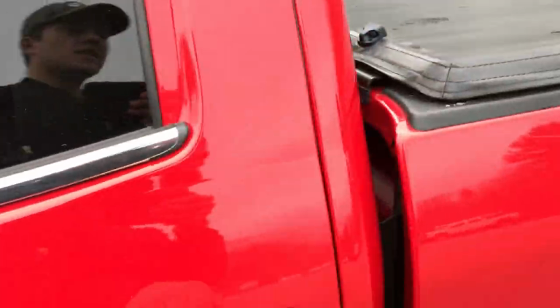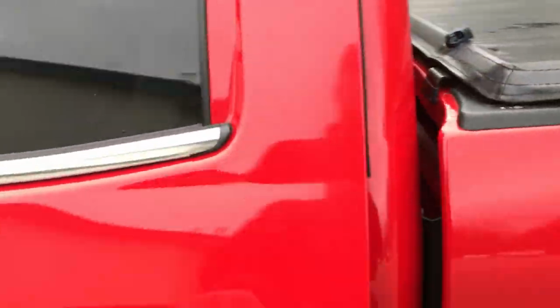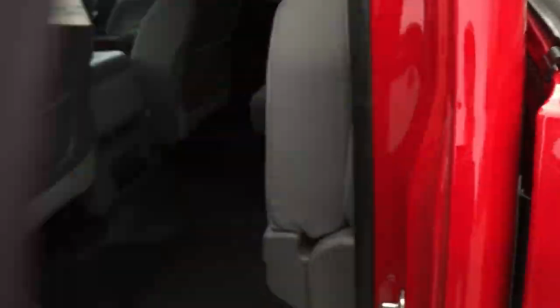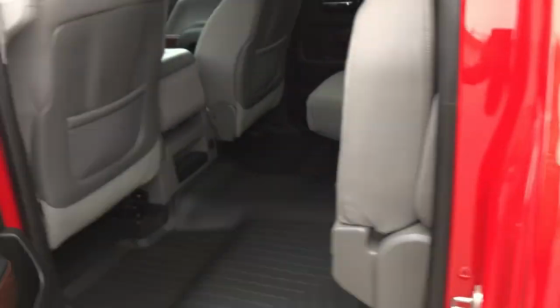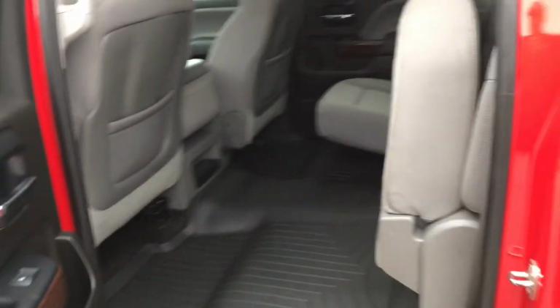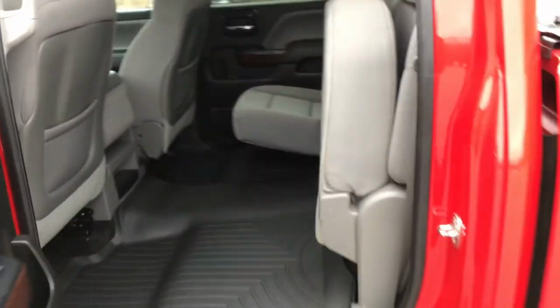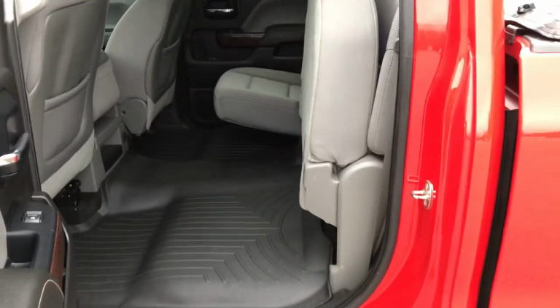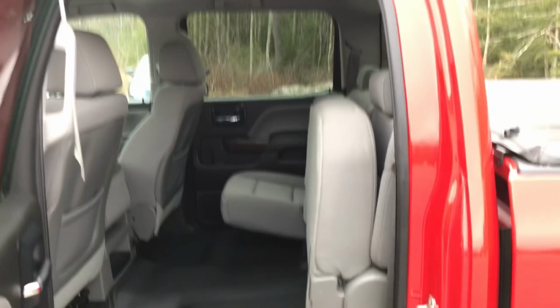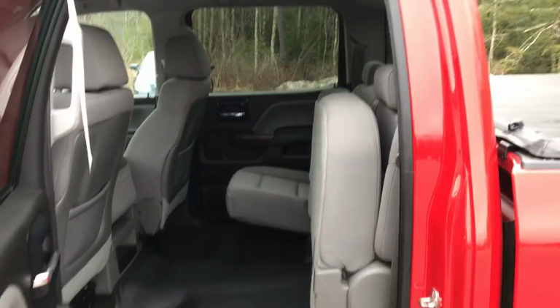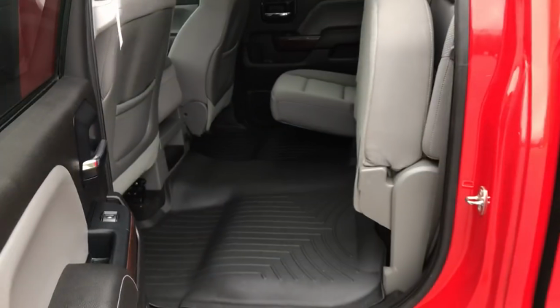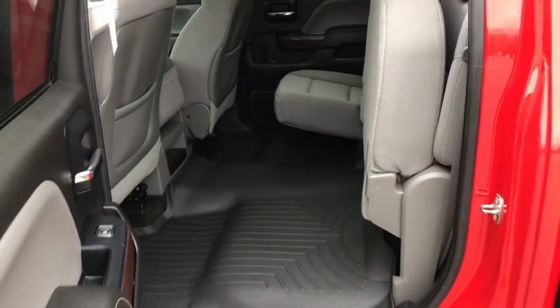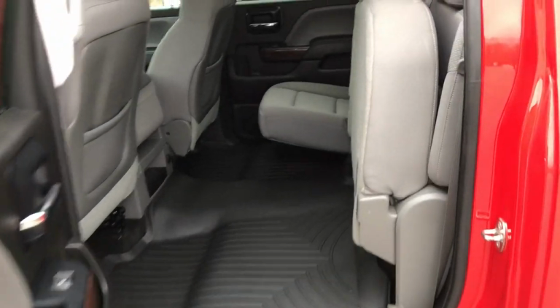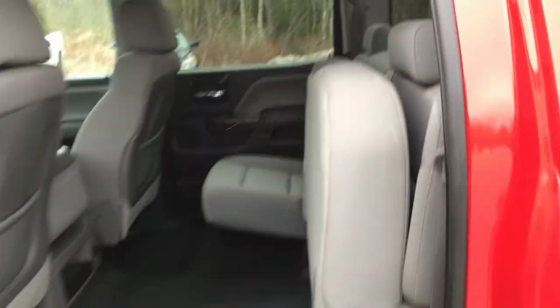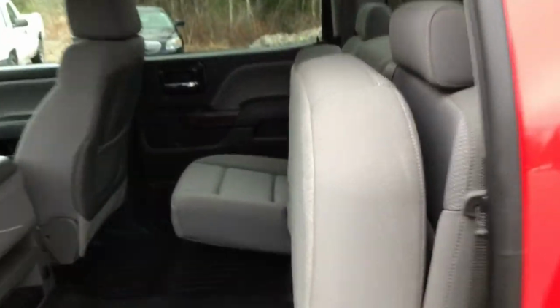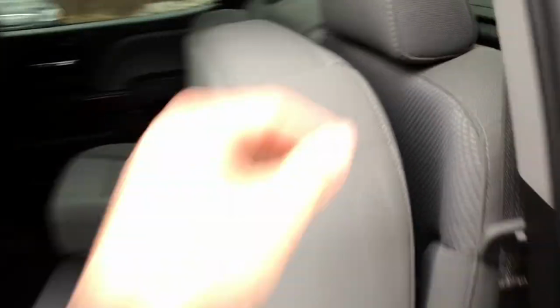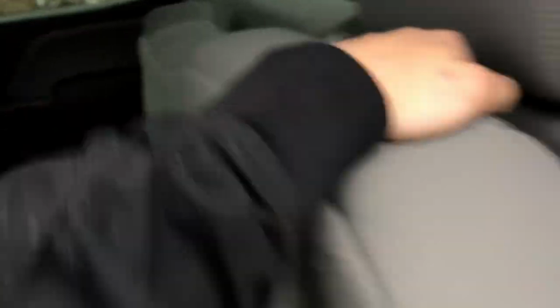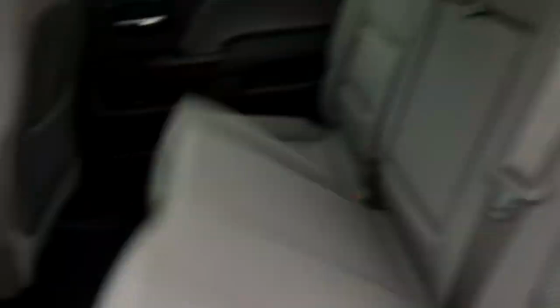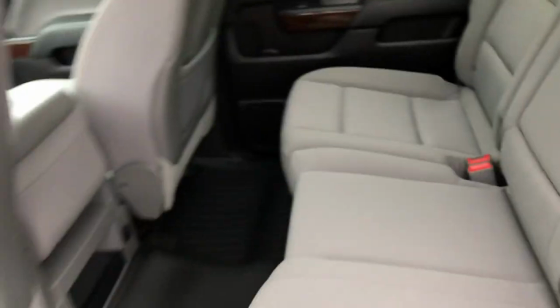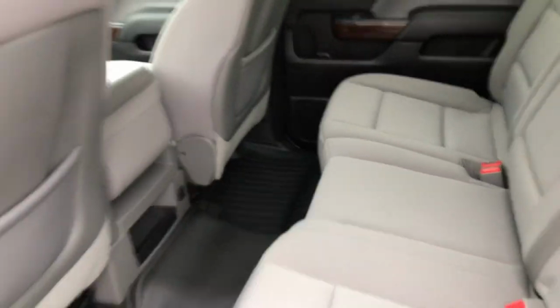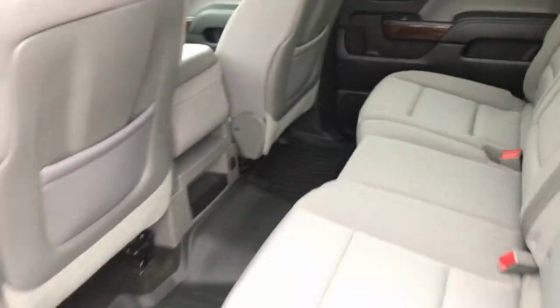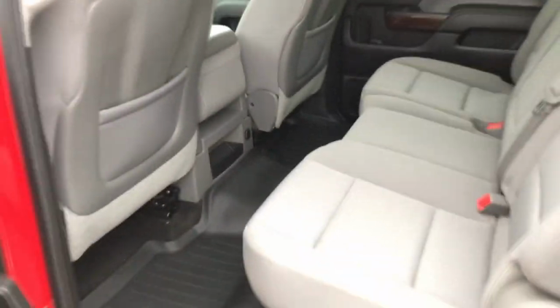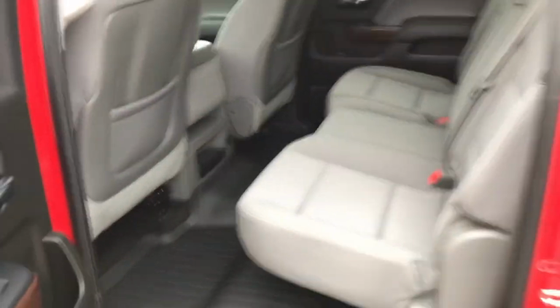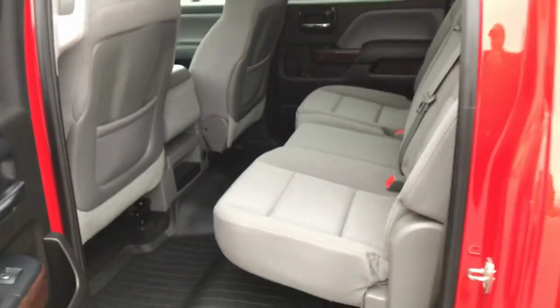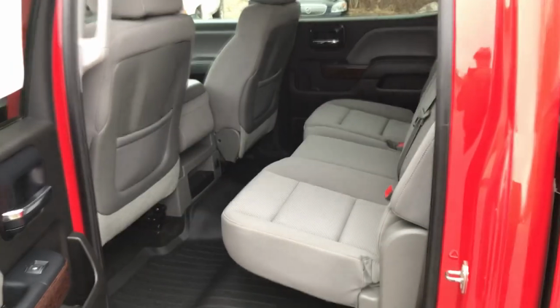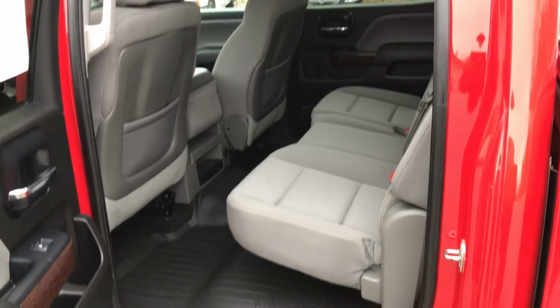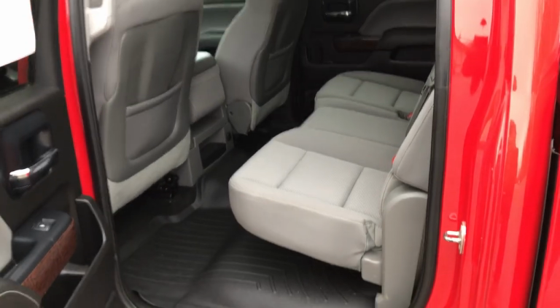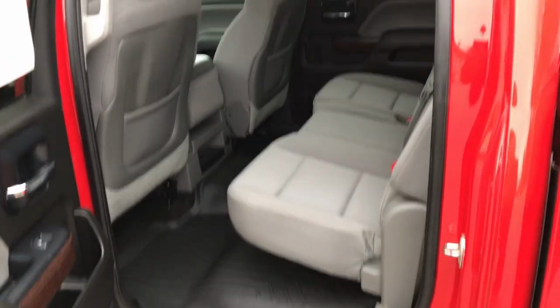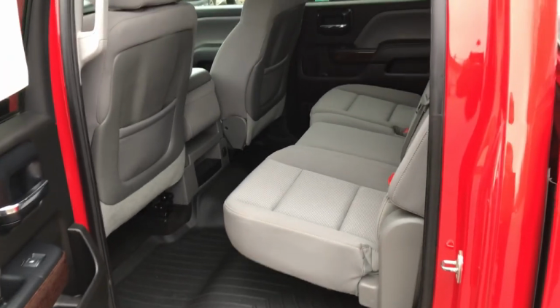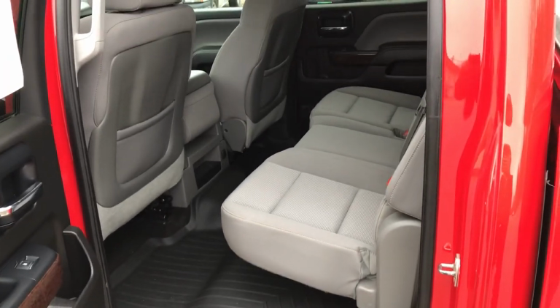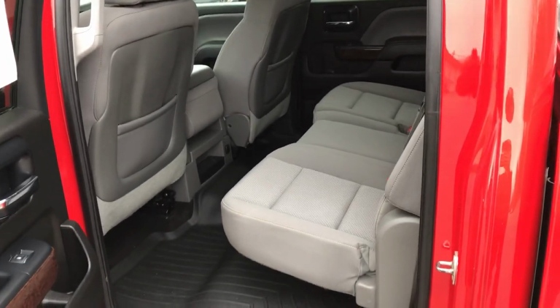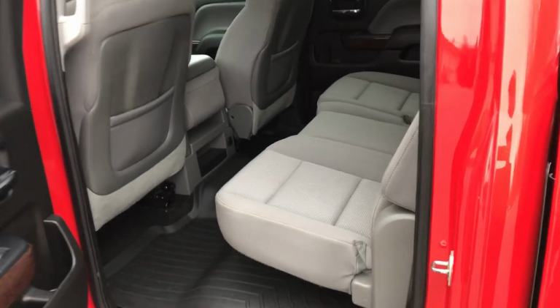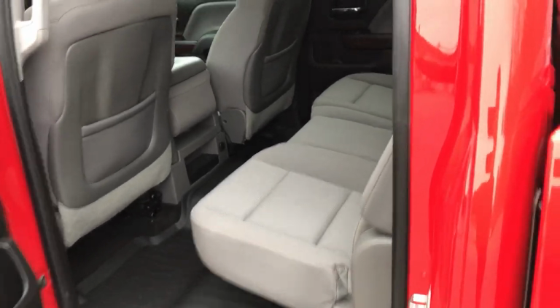Take a look at the rear seats here. Tons of storage space back here with that rear seat up. Put that down — since you've got the full crew cab, you've got tons of leg room for your passengers back here.